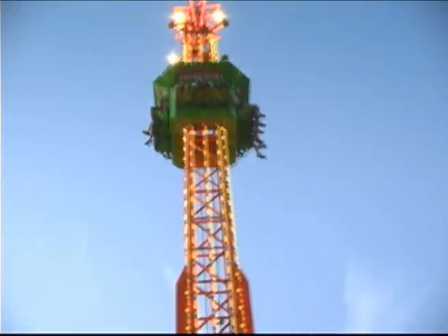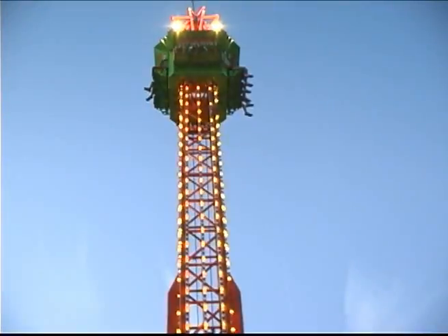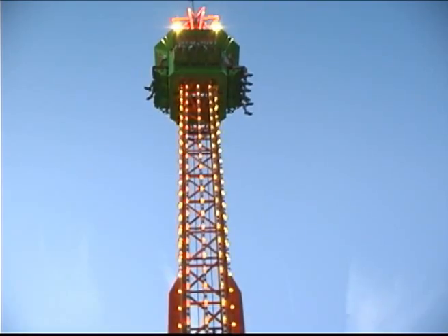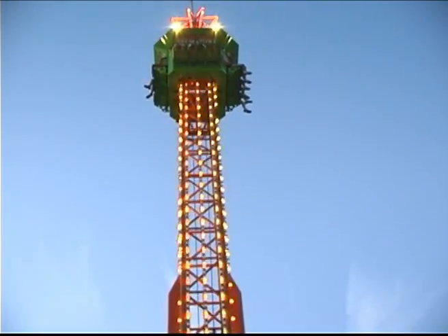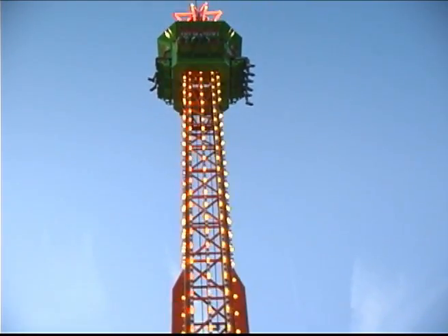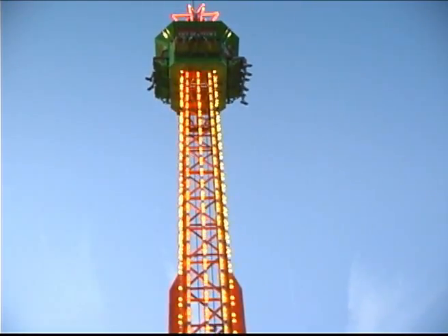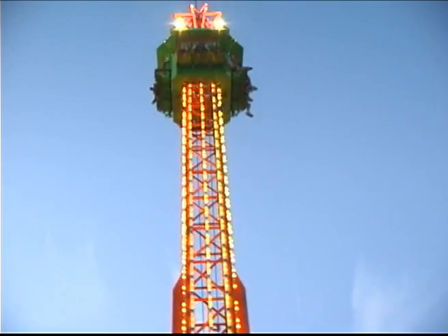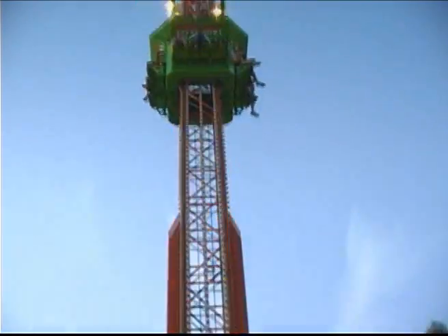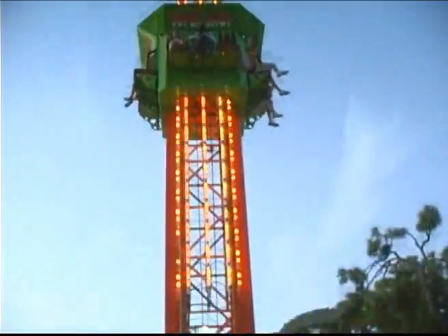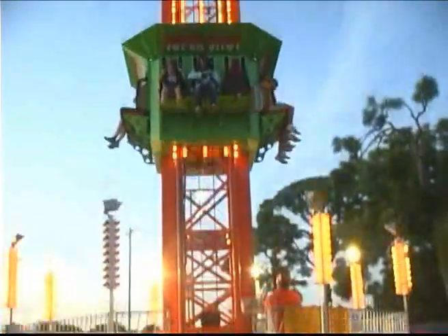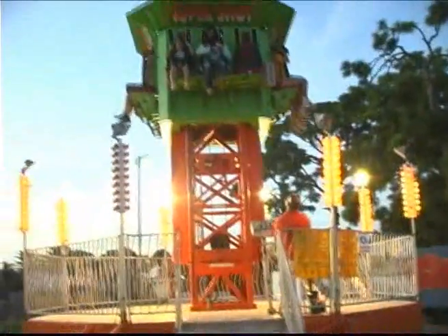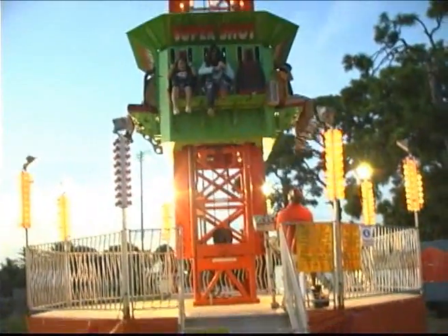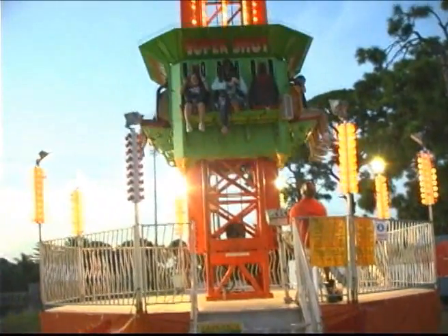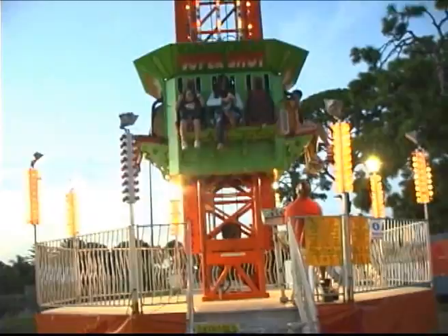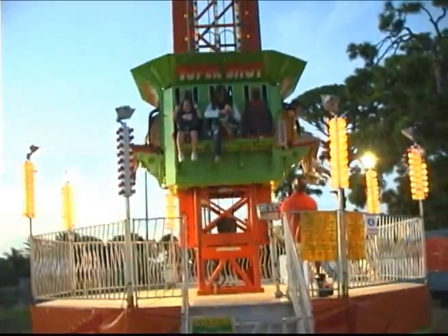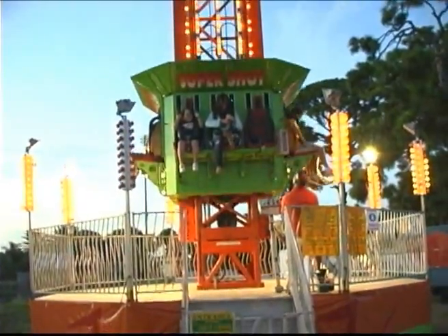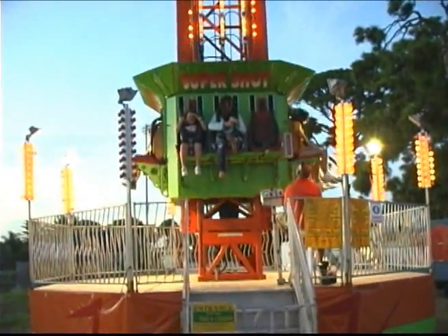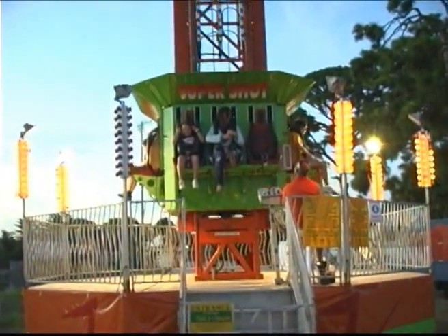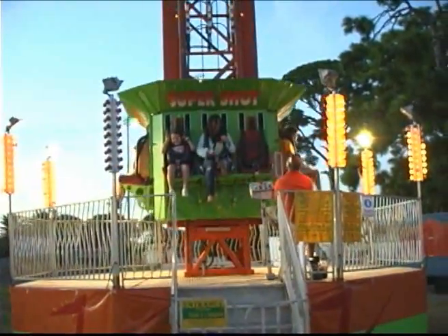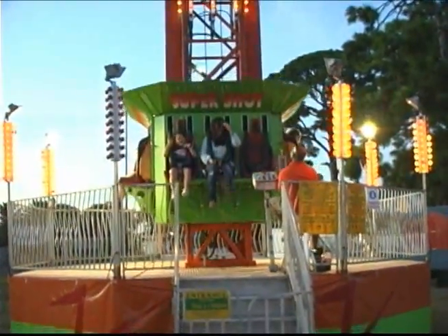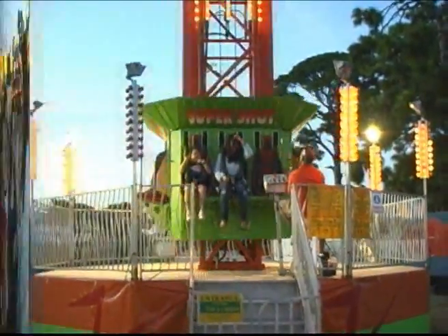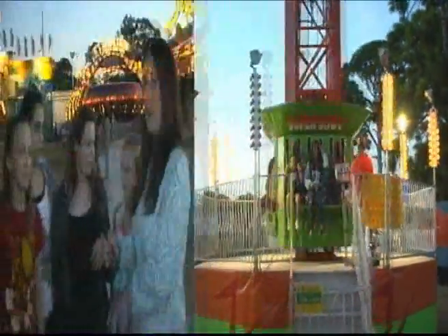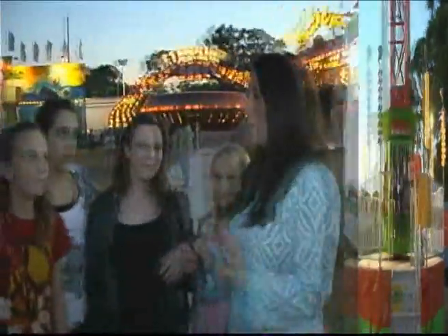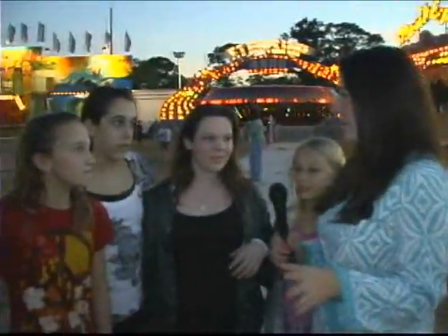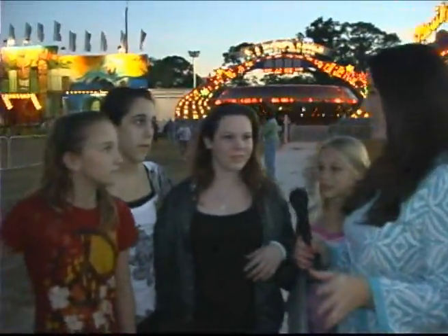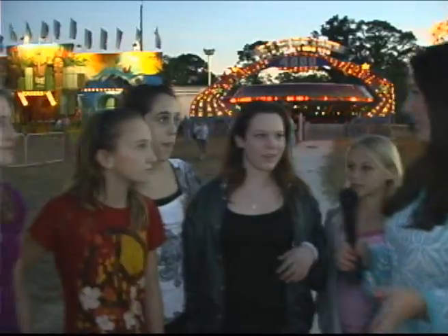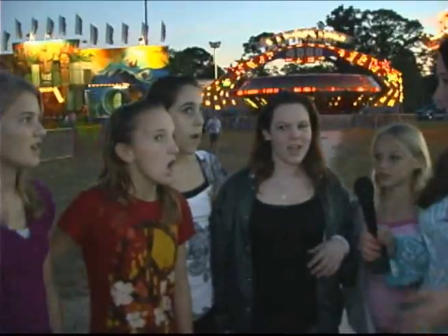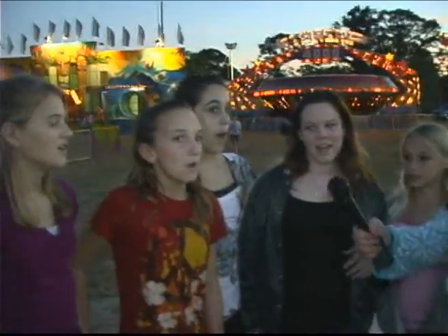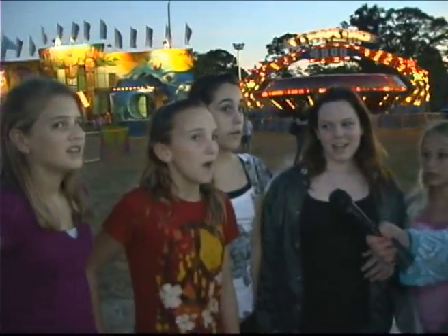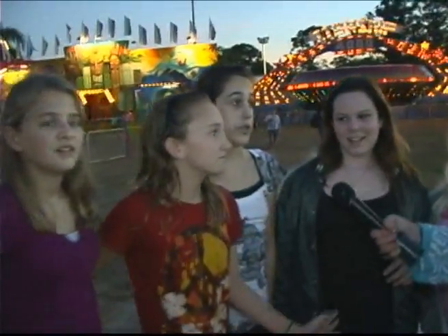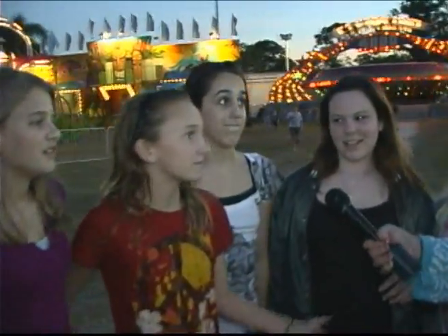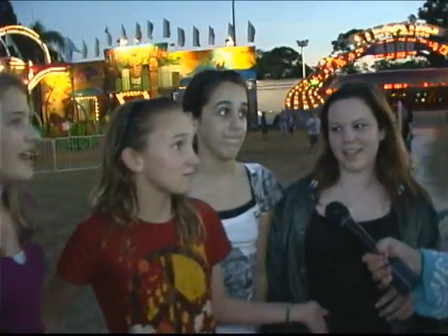Did you know we were going up this high? What ride are you guys getting ready to go on? I want to go on Super Shots. Yeah!